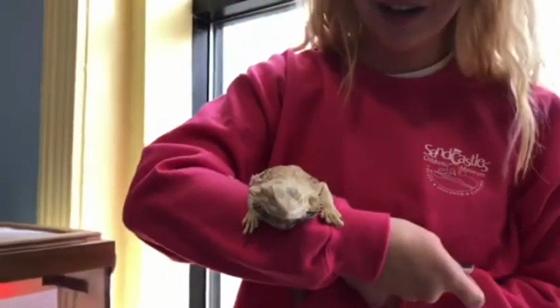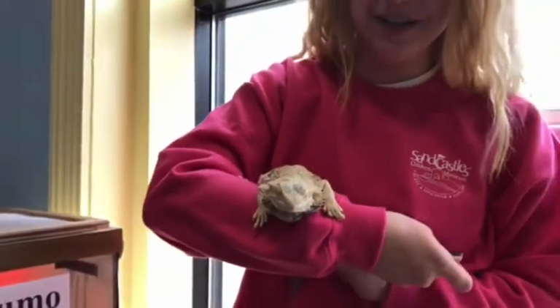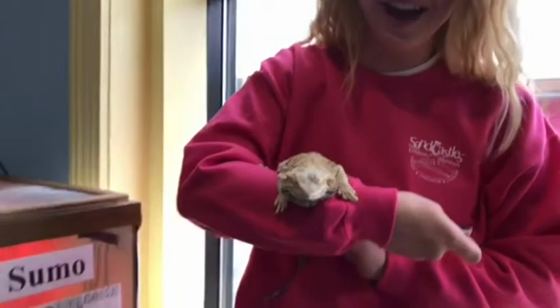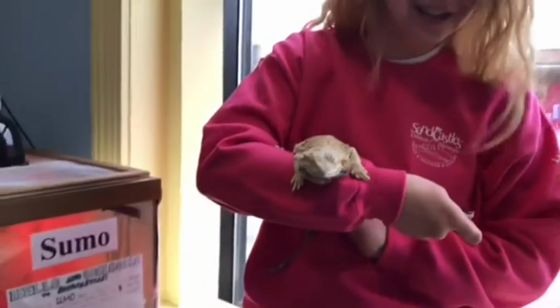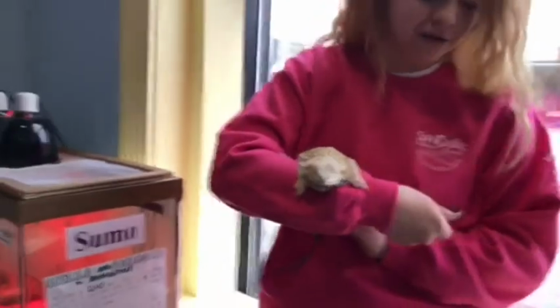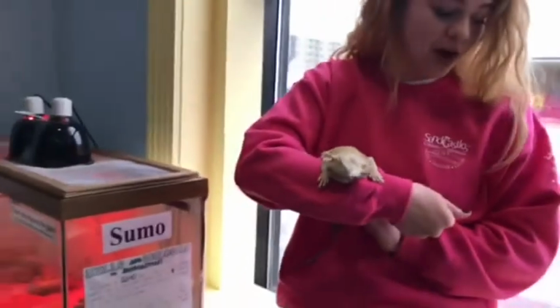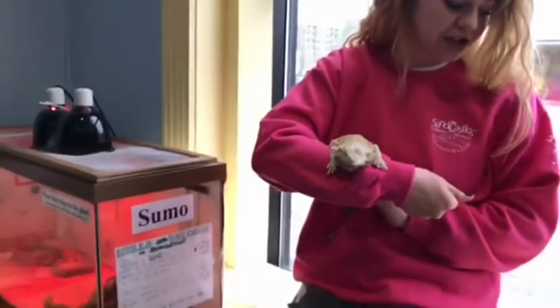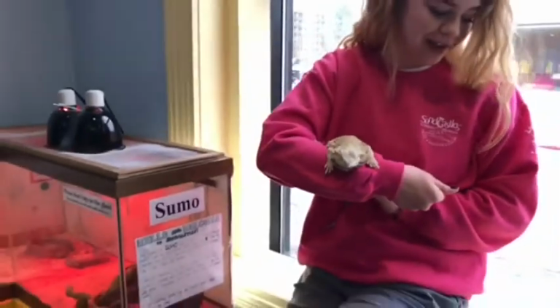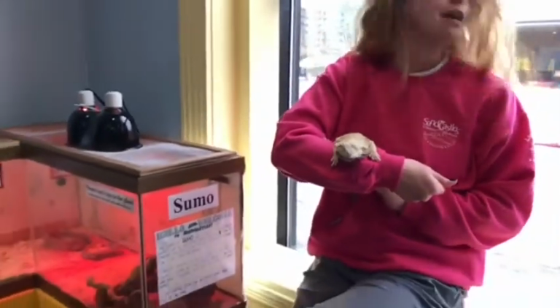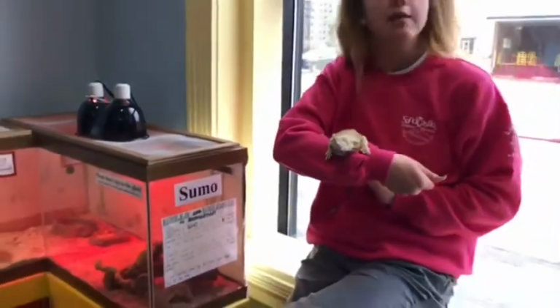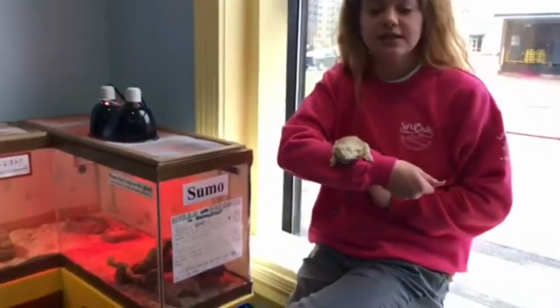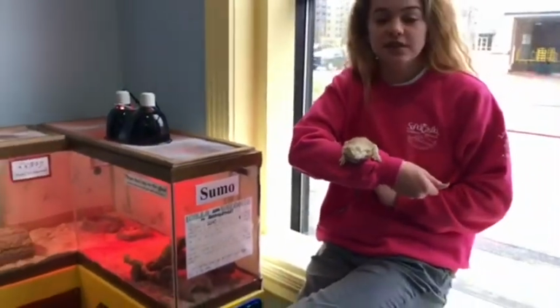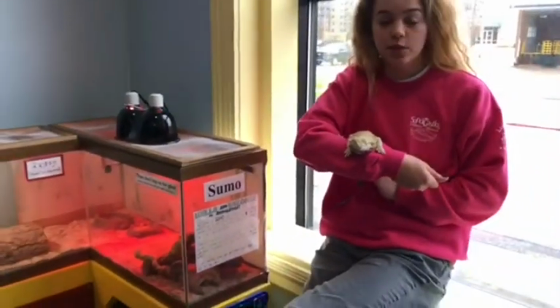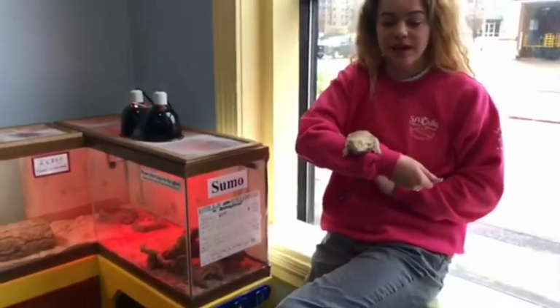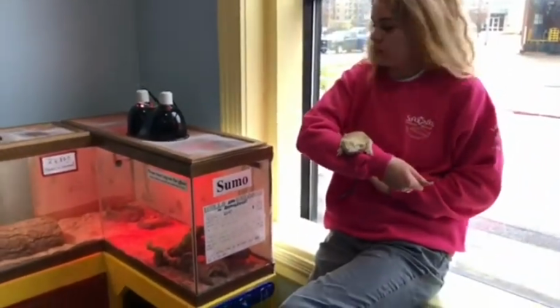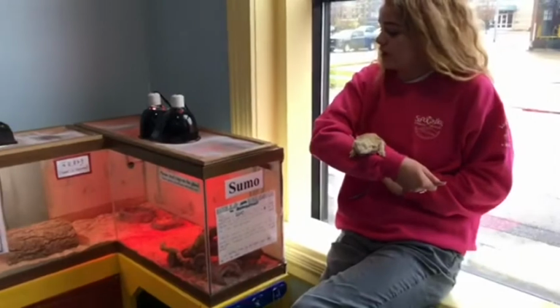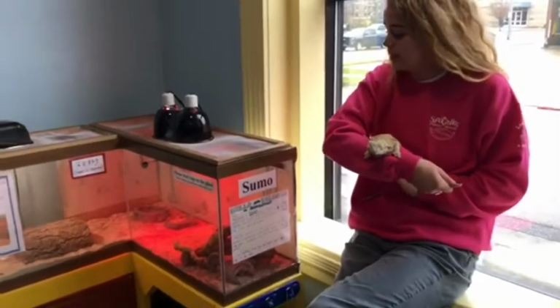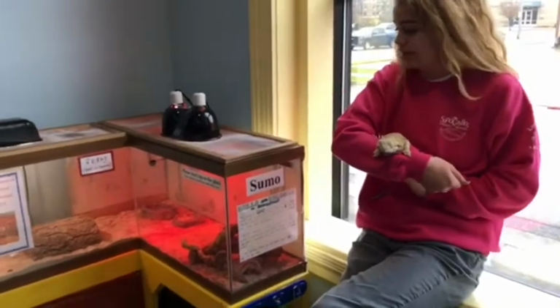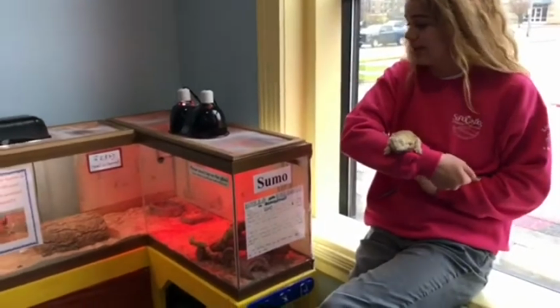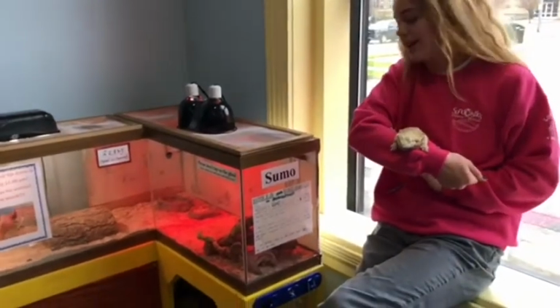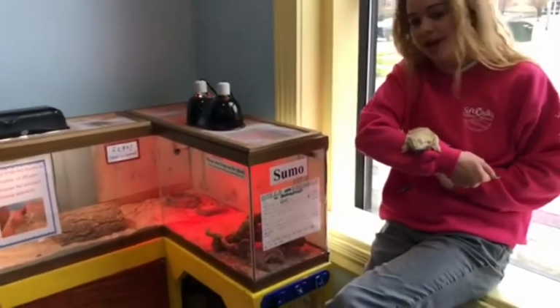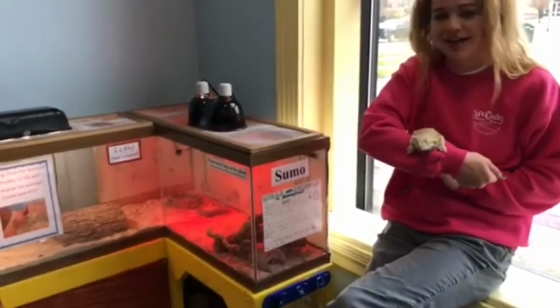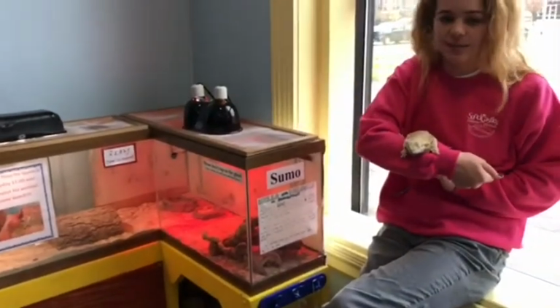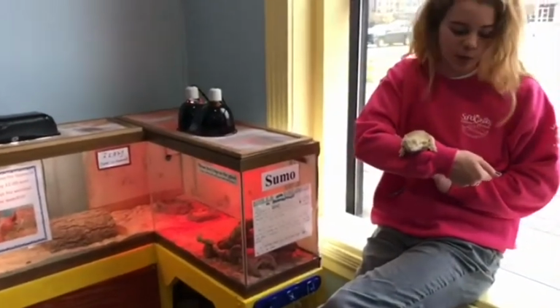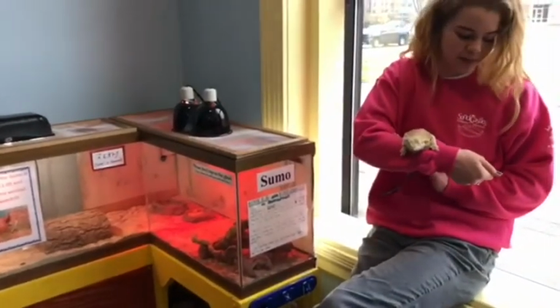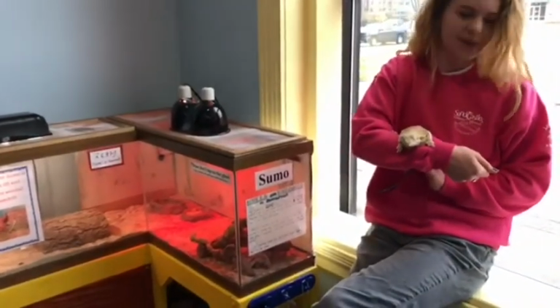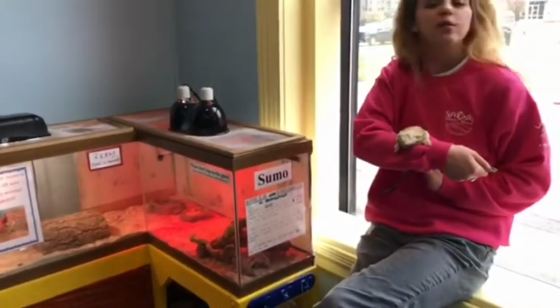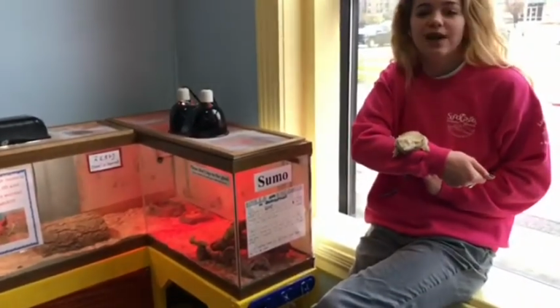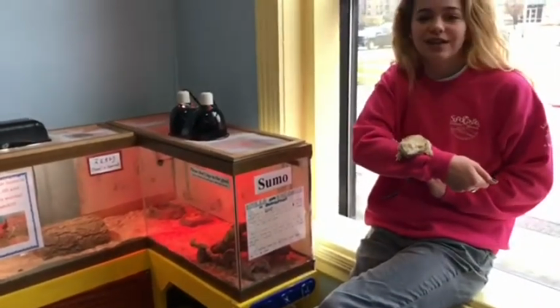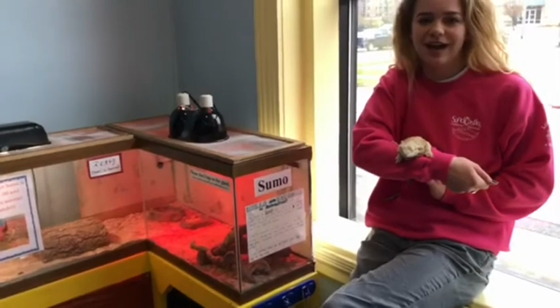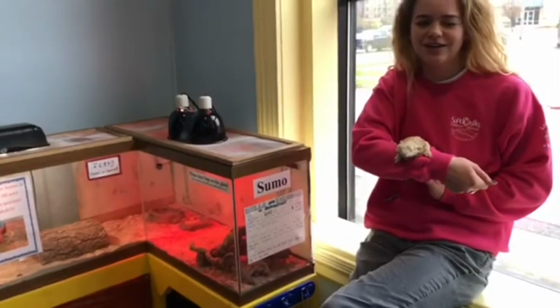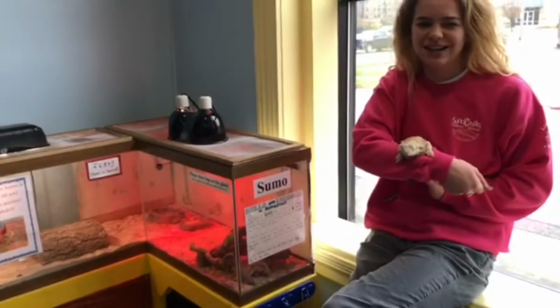Bearded dragons are from Australia, and because he's from such a warm place we have to keep these lights on his habitat to keep him warm. We also have a heating pad under the sand.